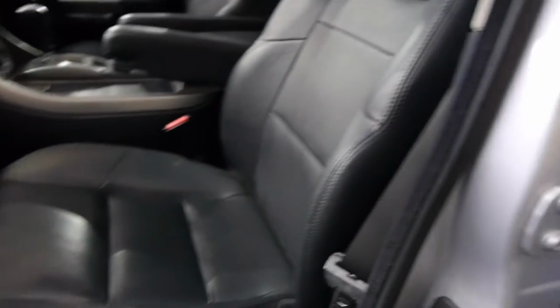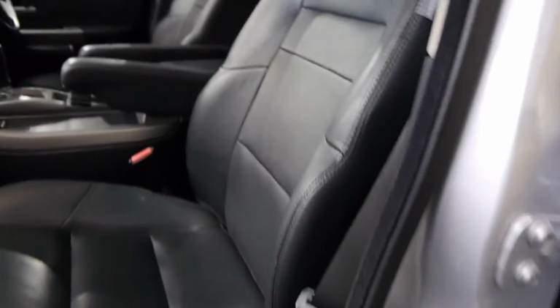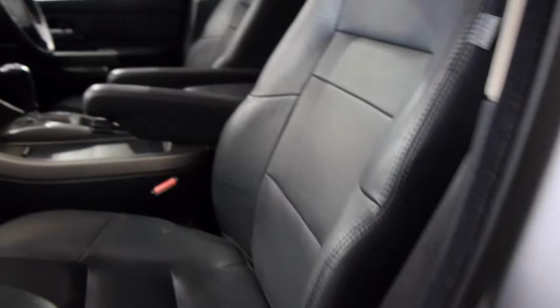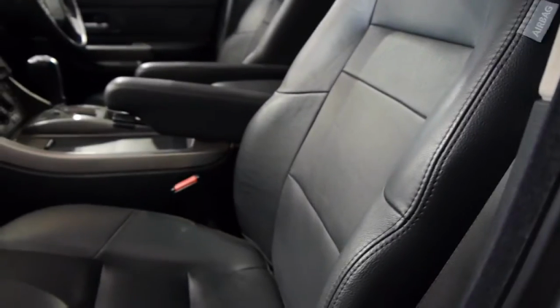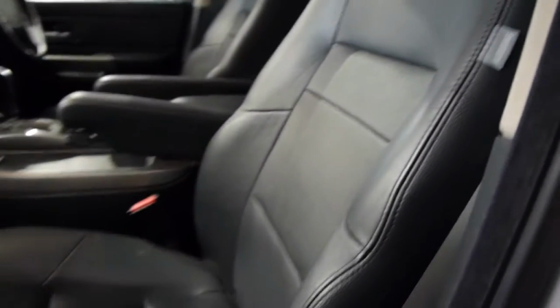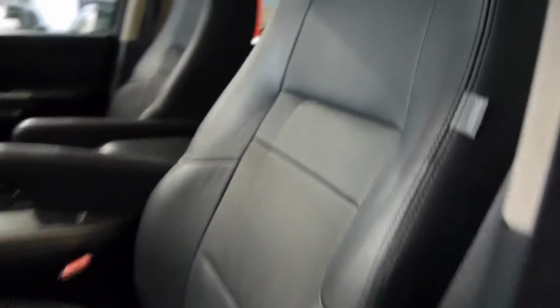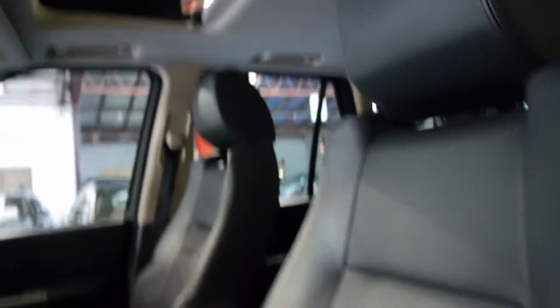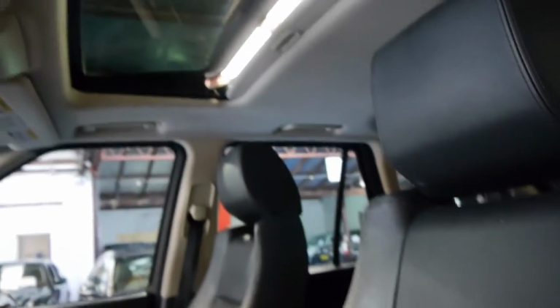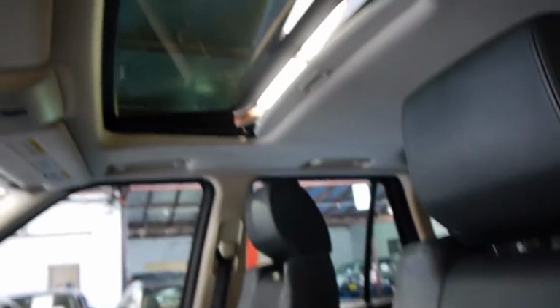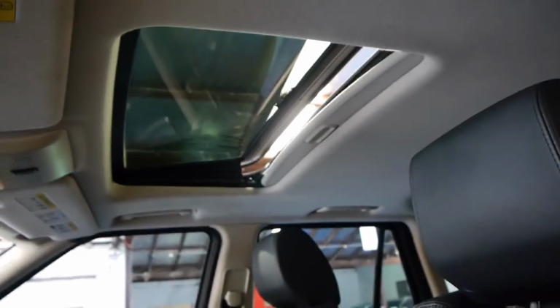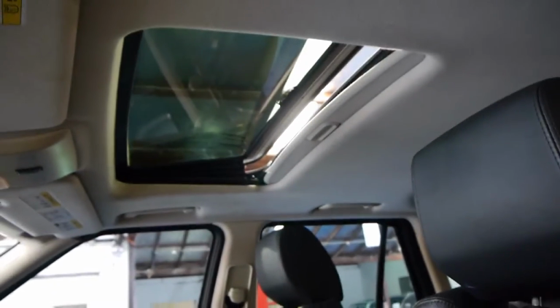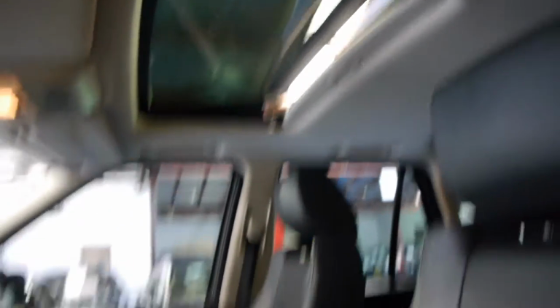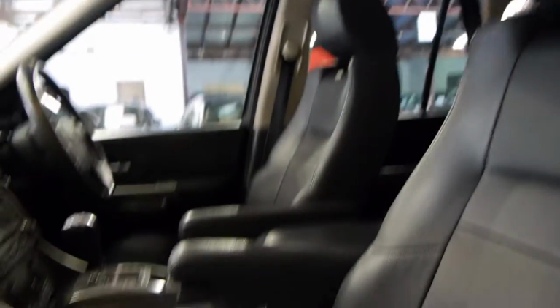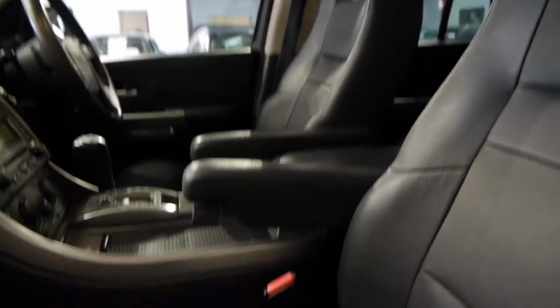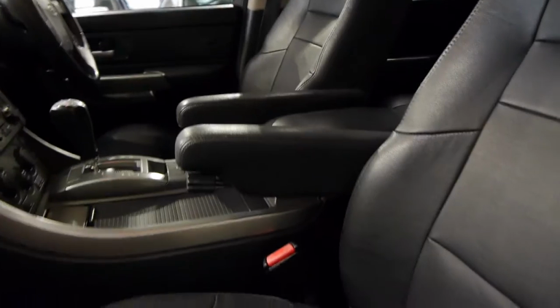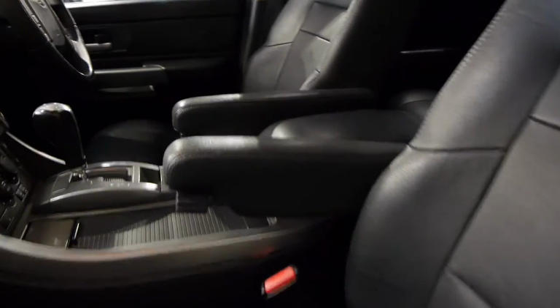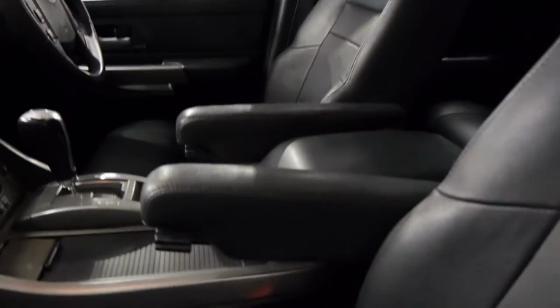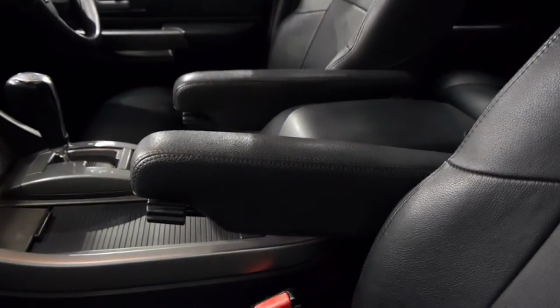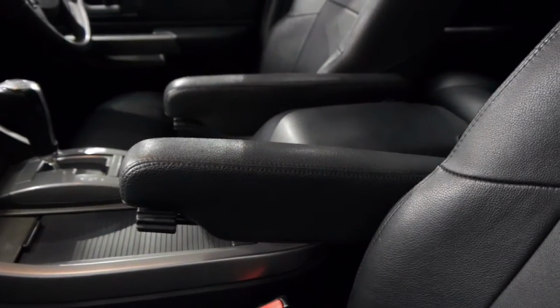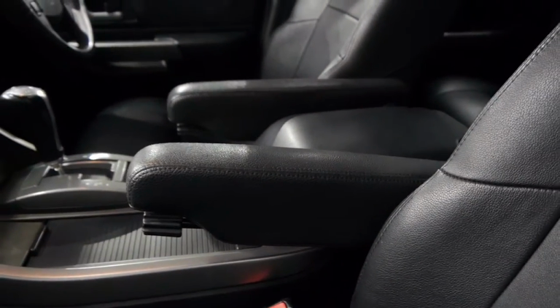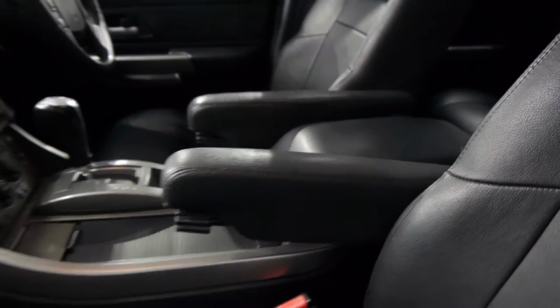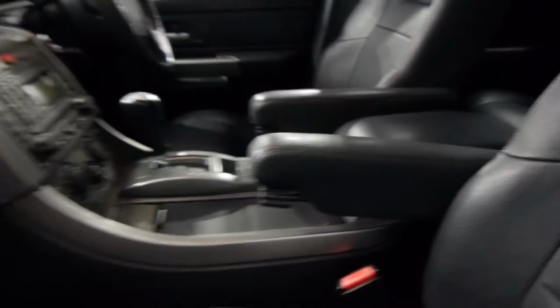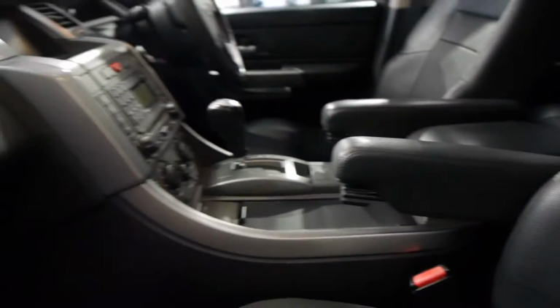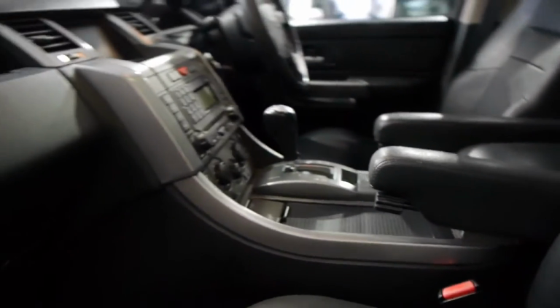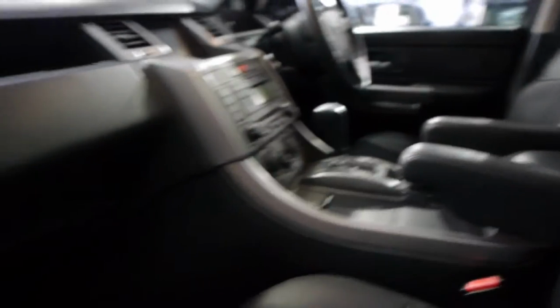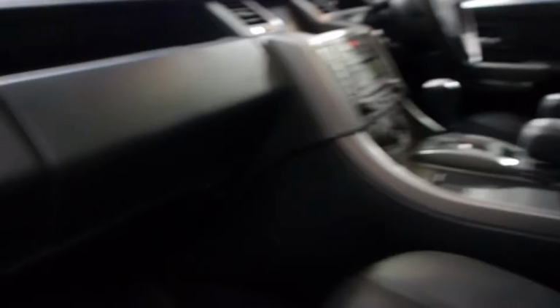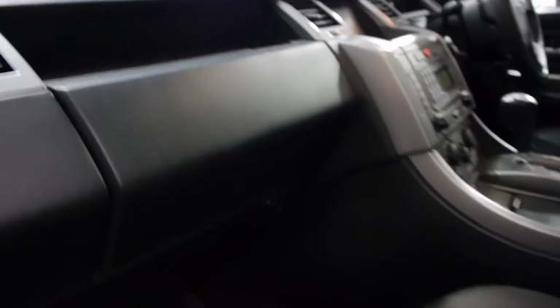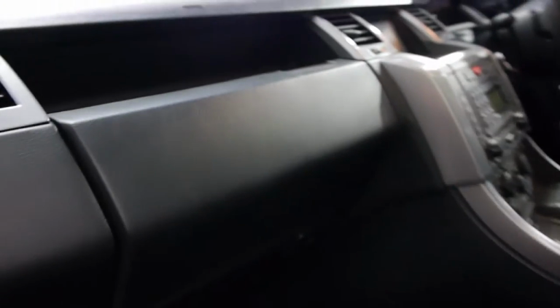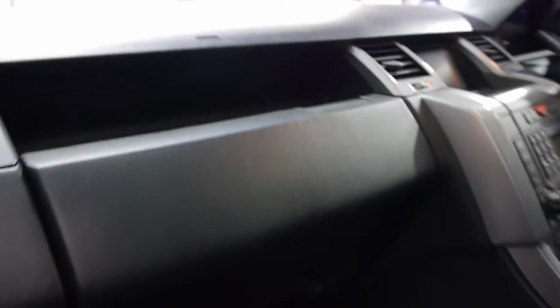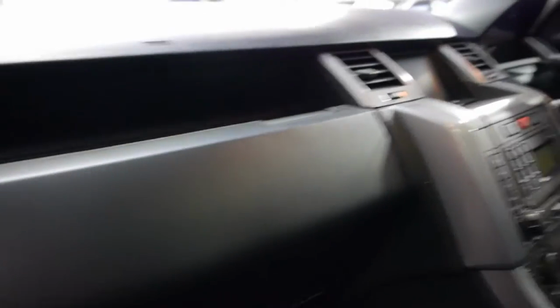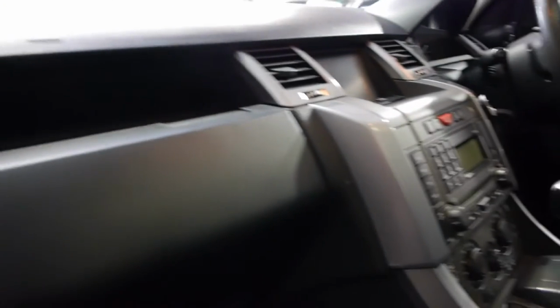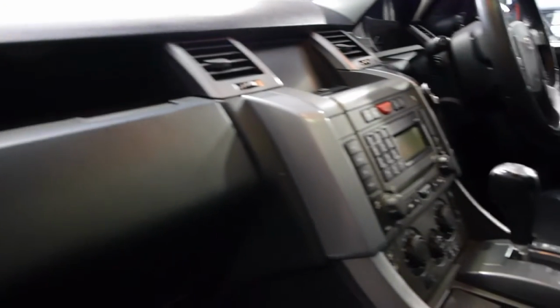Ladies and gentlemen, the car's done 150,000 k's and it really seems like it's done very little. Those centre armrests that go up and down — they're normally terribly worn and cracked, but this one's not at all.